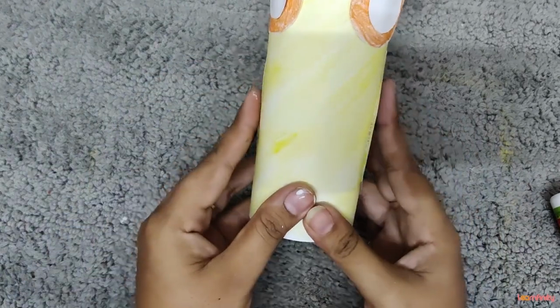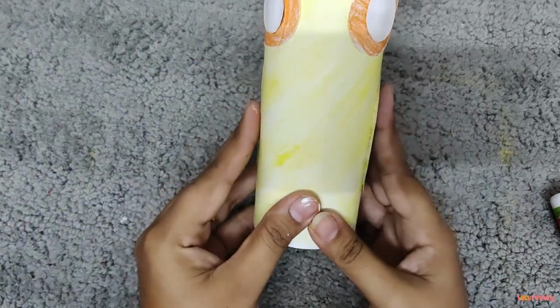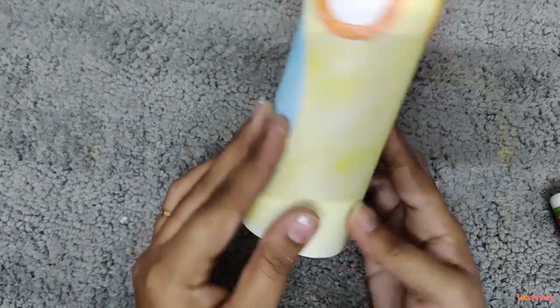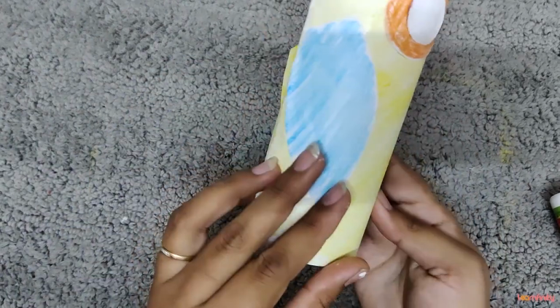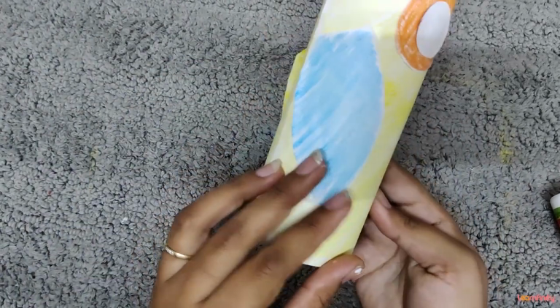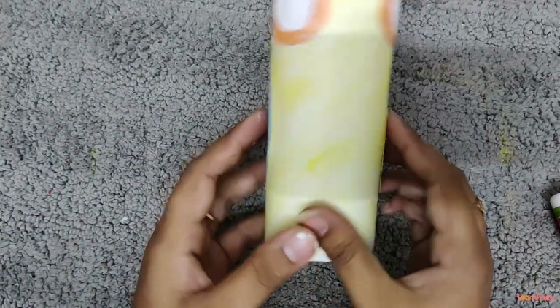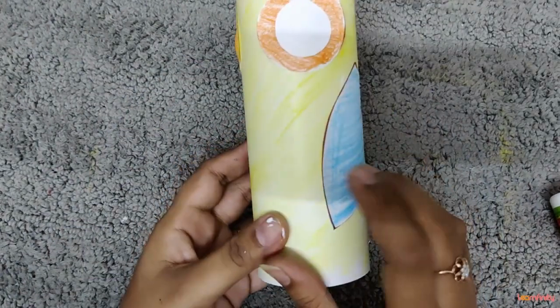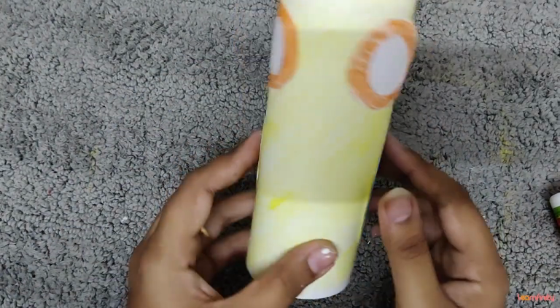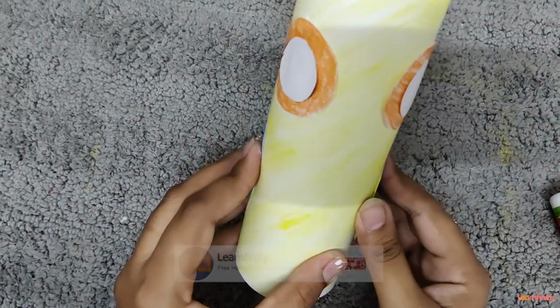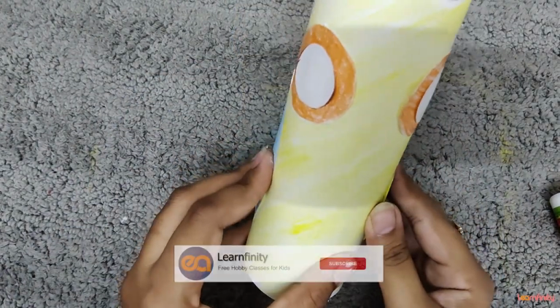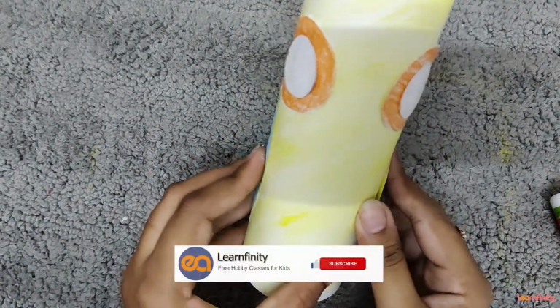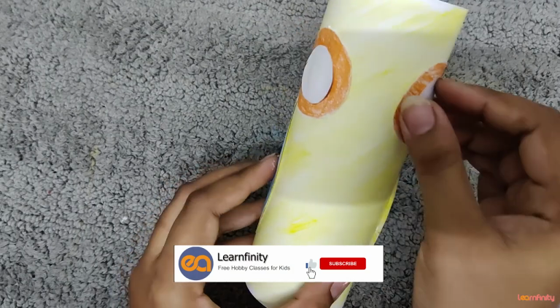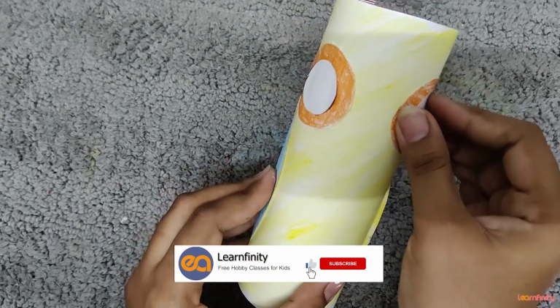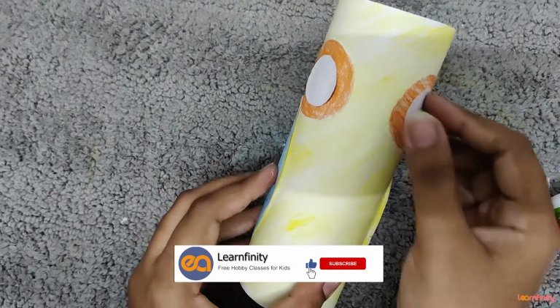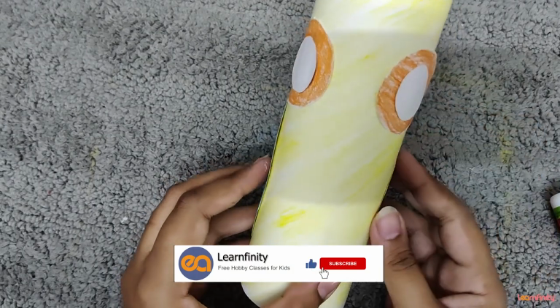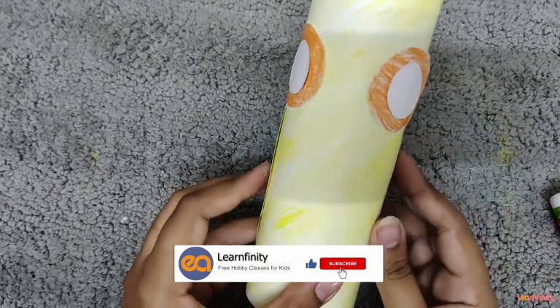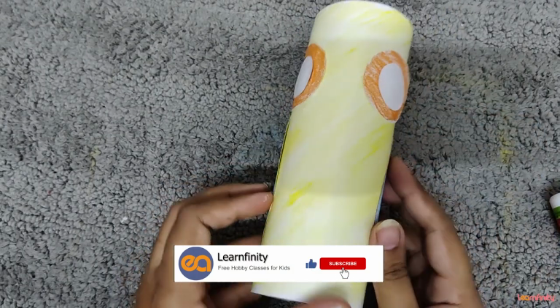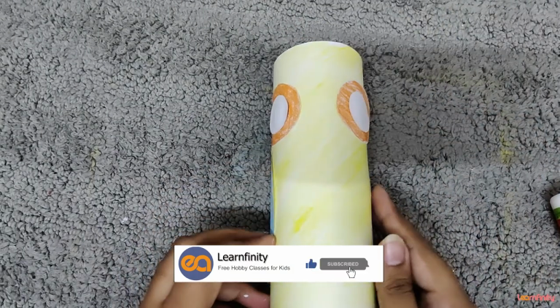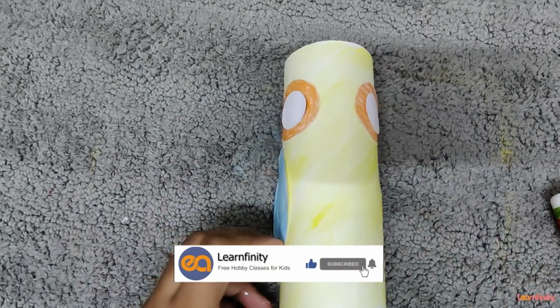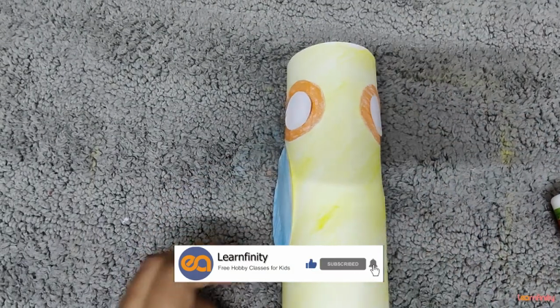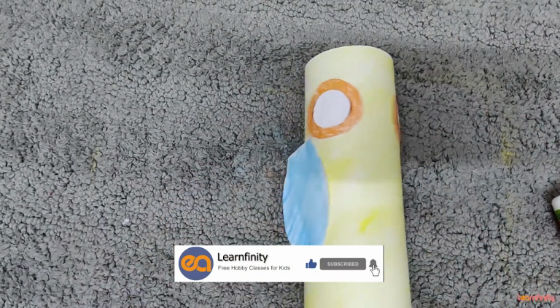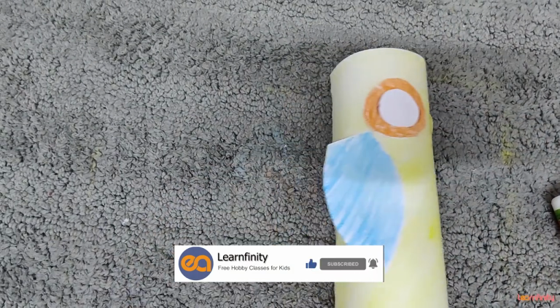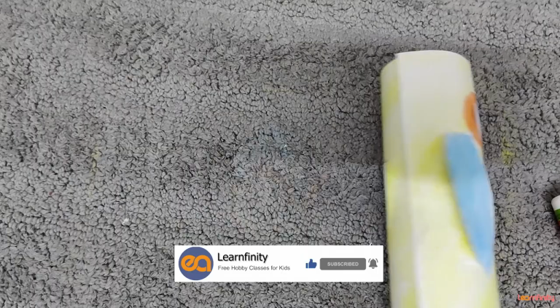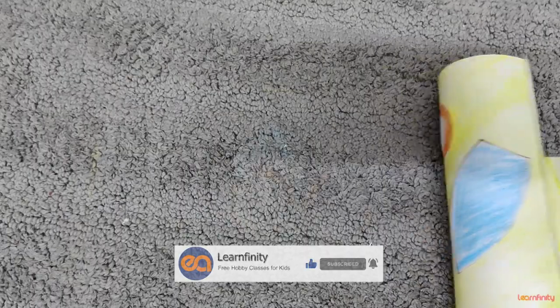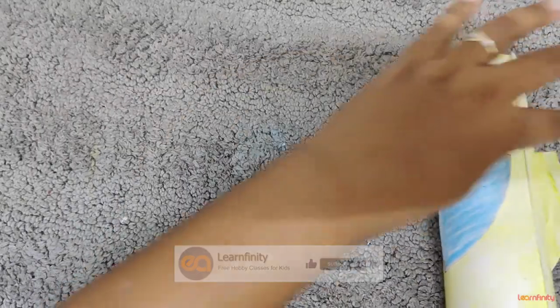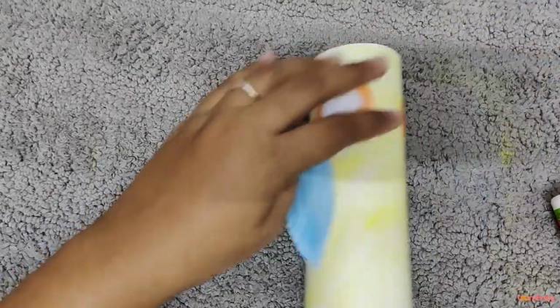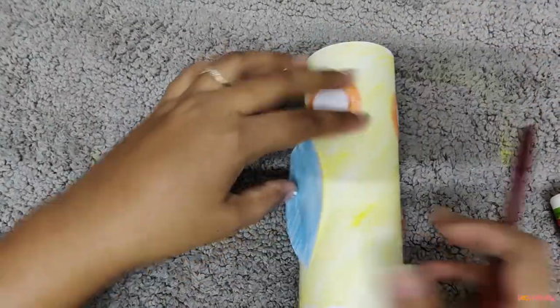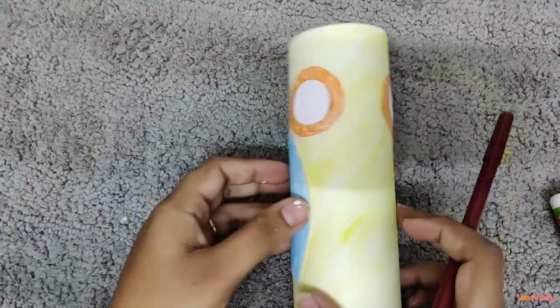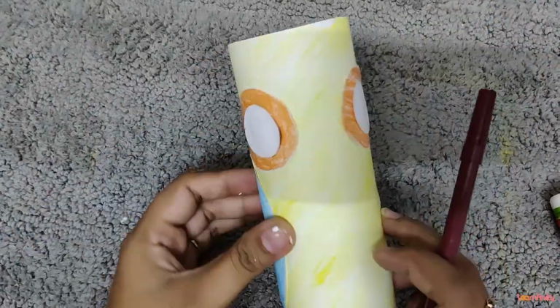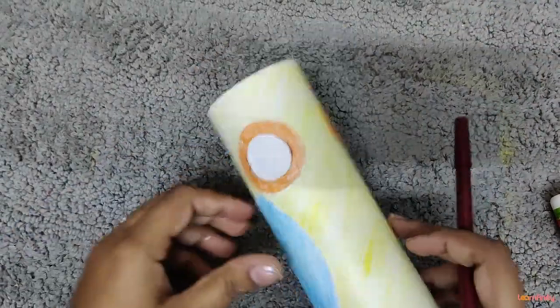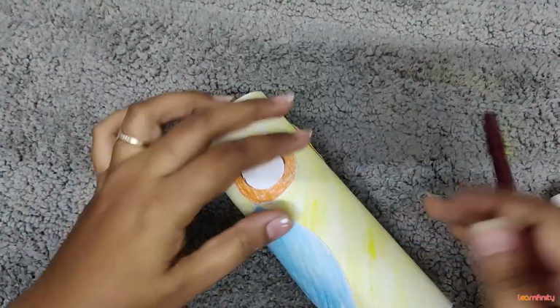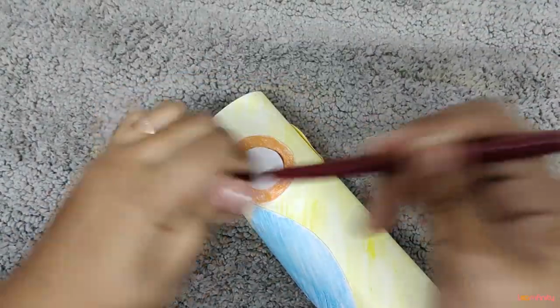For the wings, I am going to apply fevicol on the edges and paste them in the downward direction. Similarly, on the other side, we are going to paste the wings in the downward direction as well — one wing over here, another one over there.